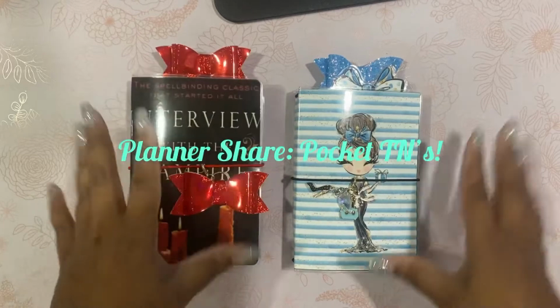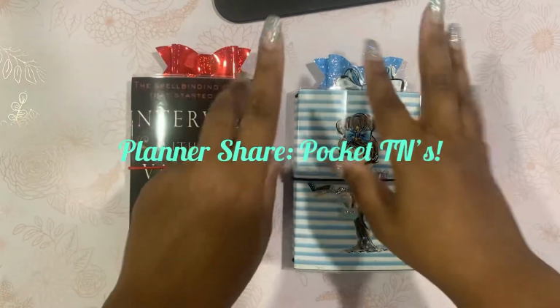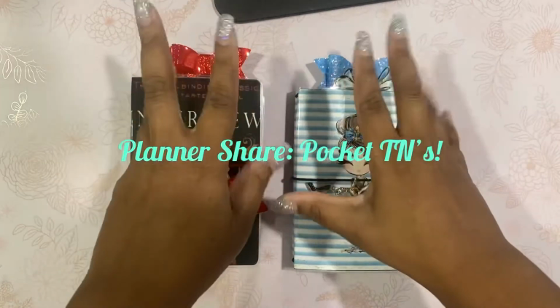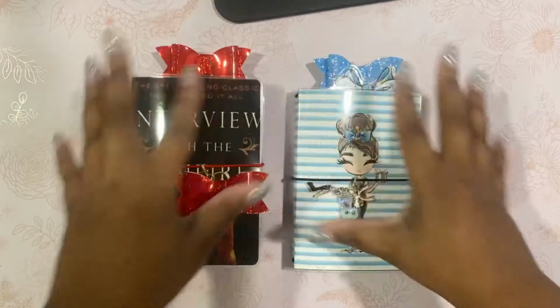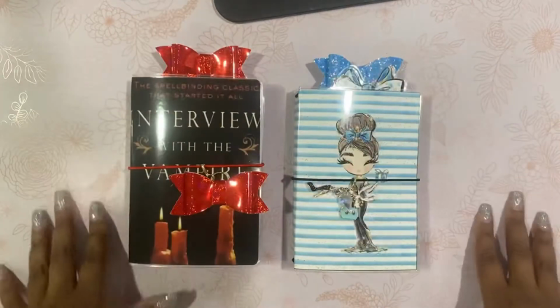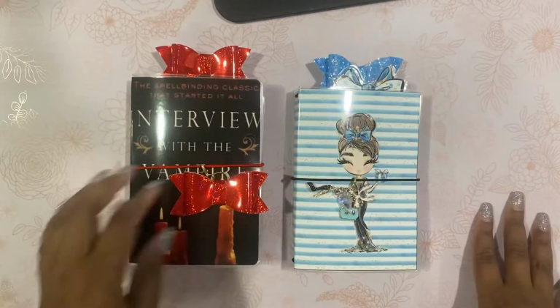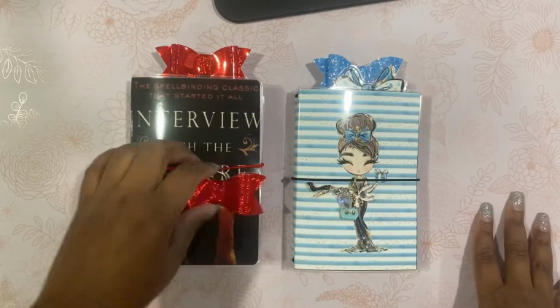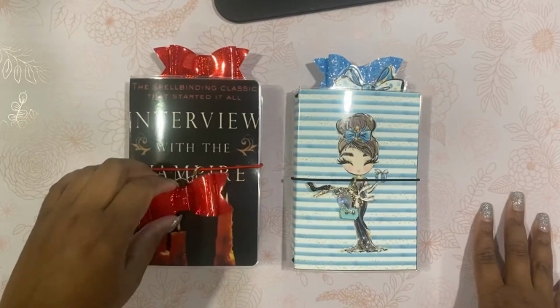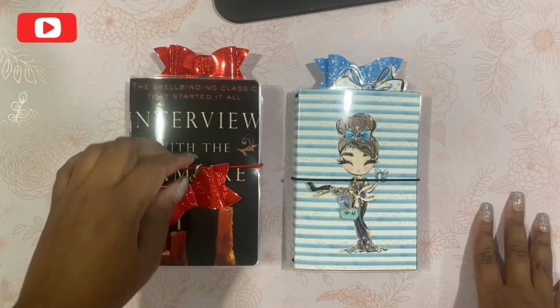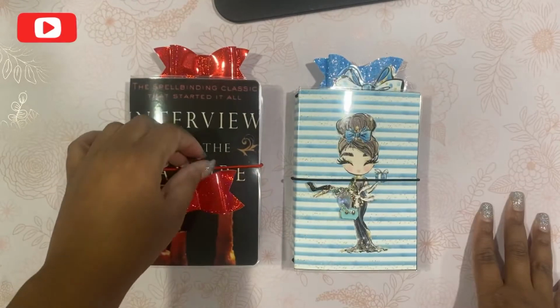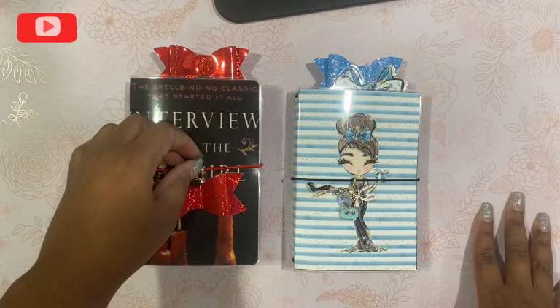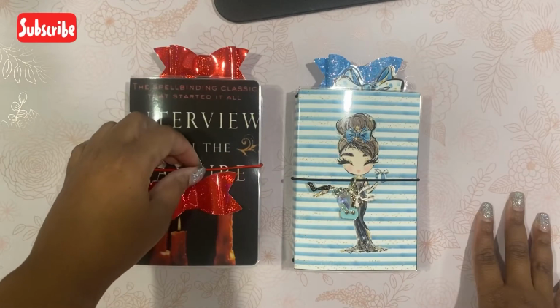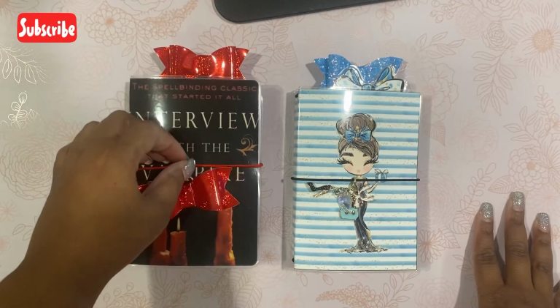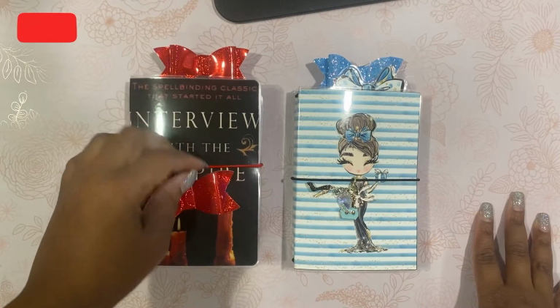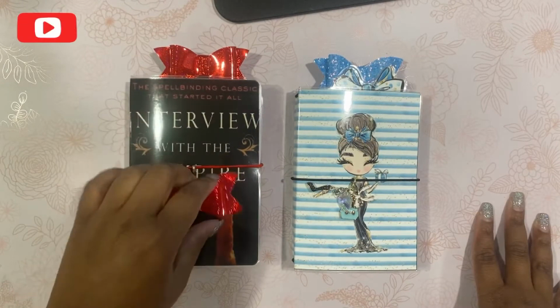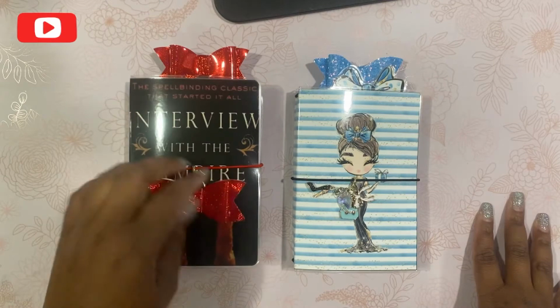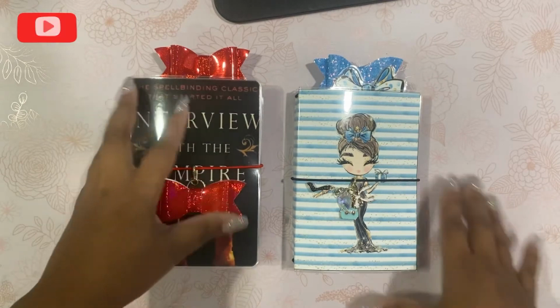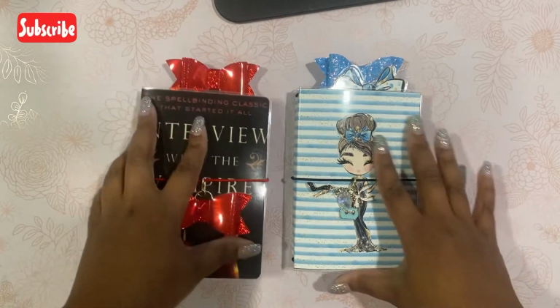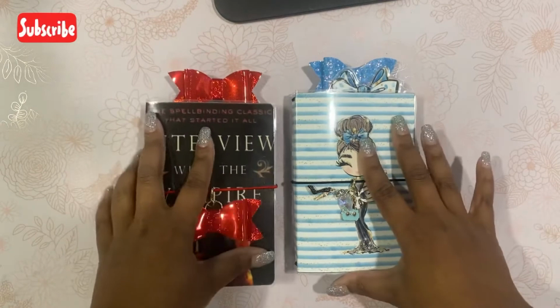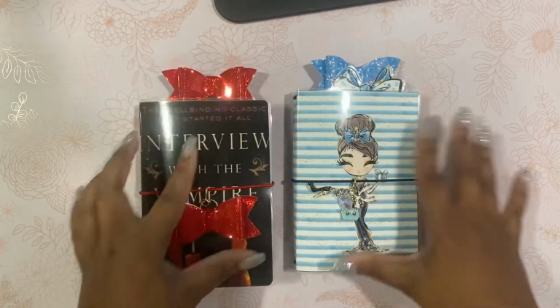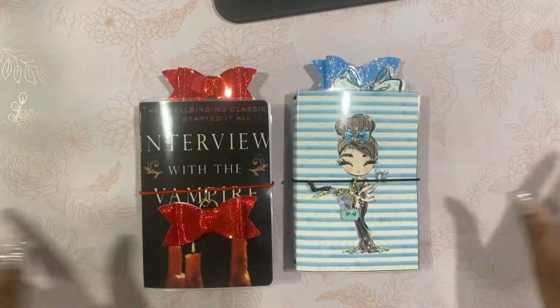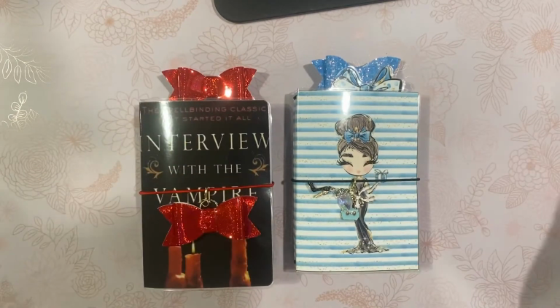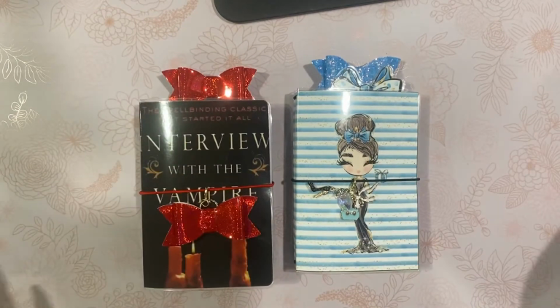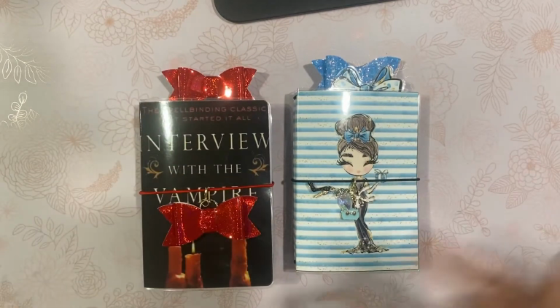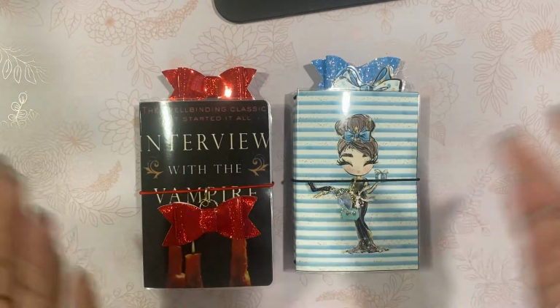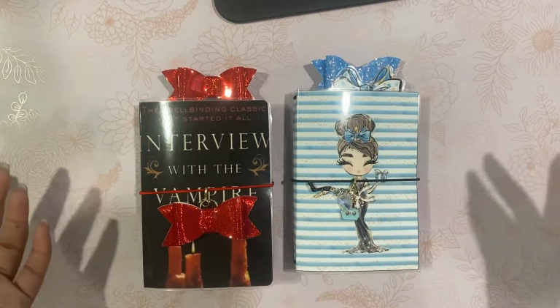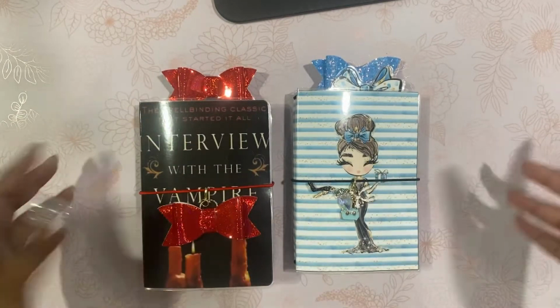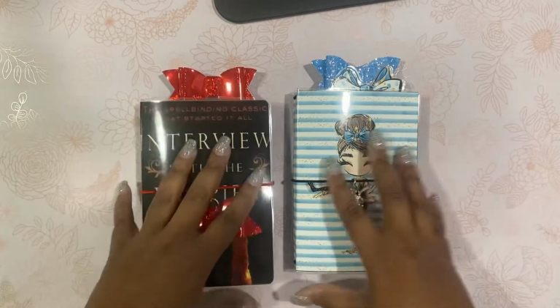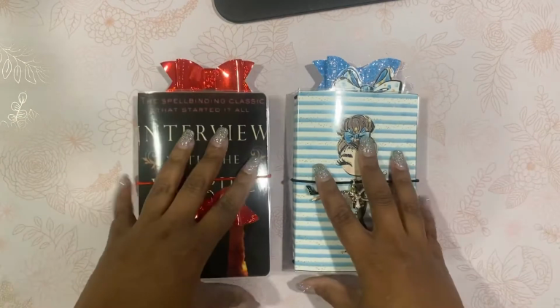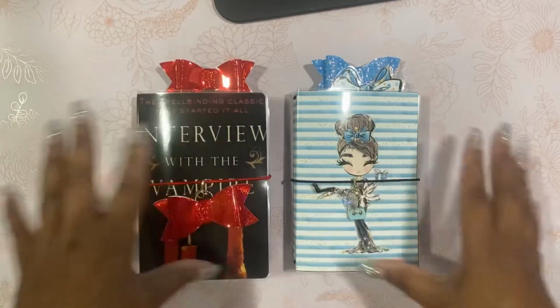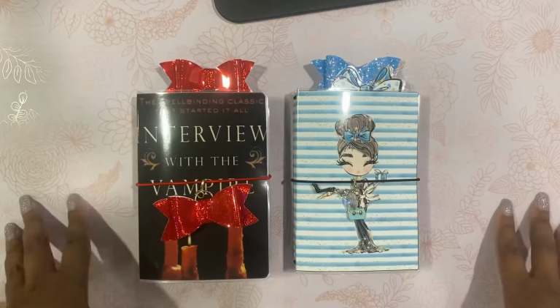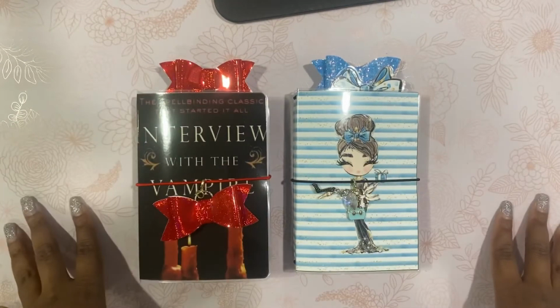Hi guys, I'm back with another video. I know you guys are like, she's giving us all these videos — I said I was going to be producing more videos, so here I am.